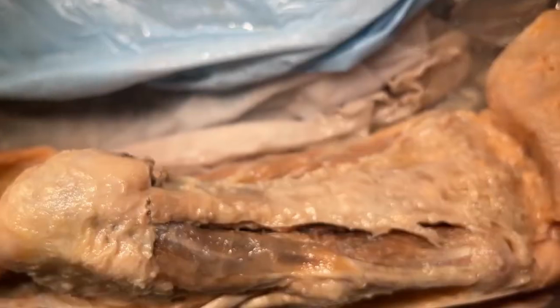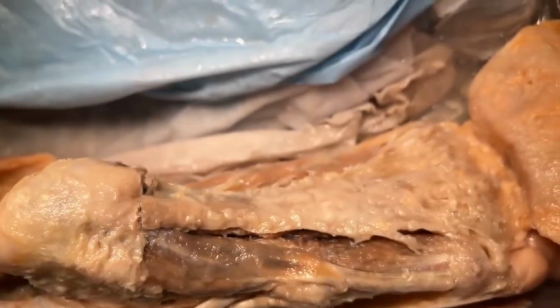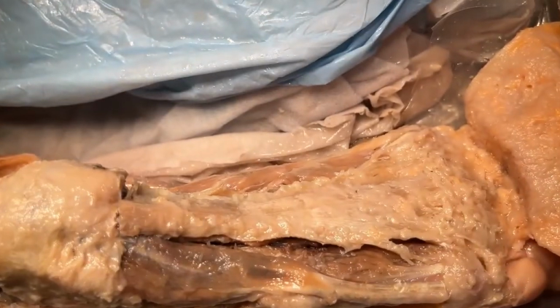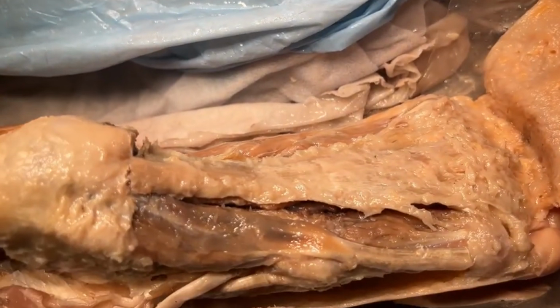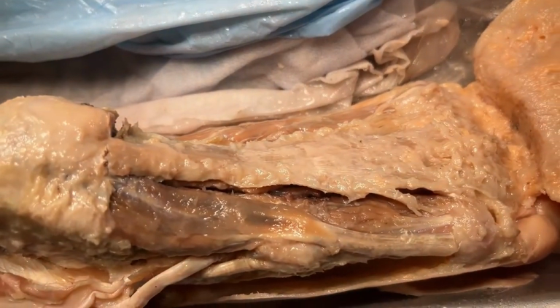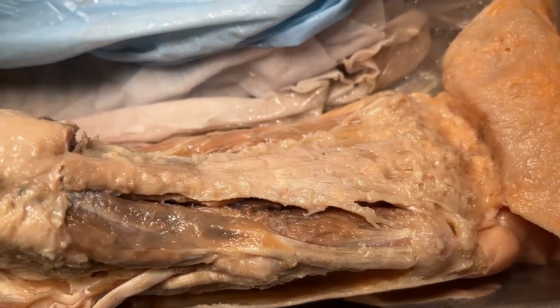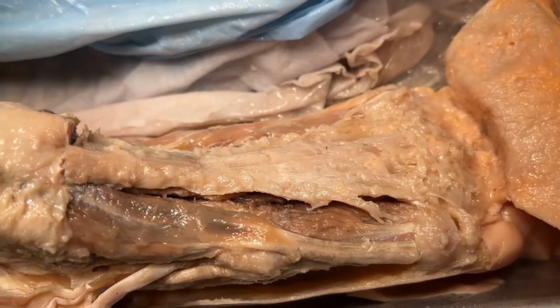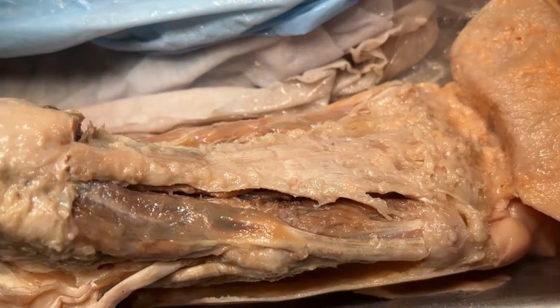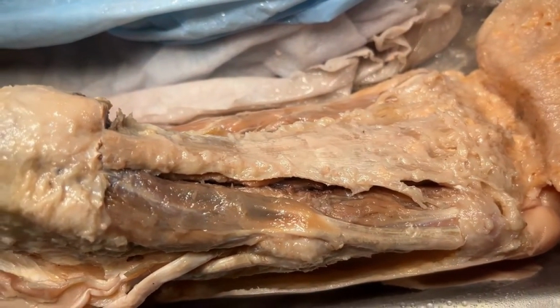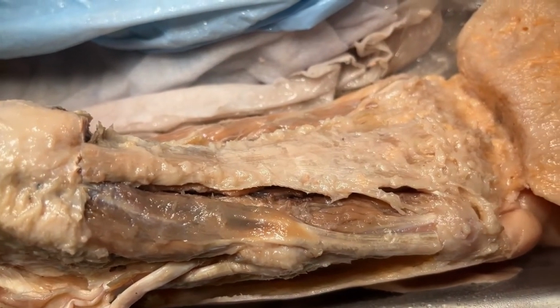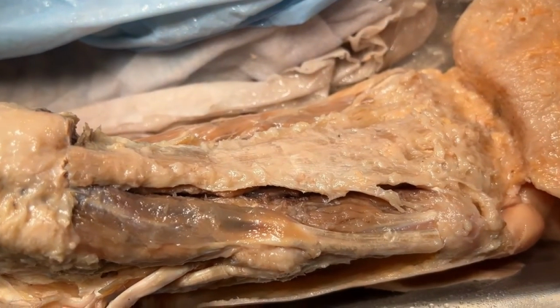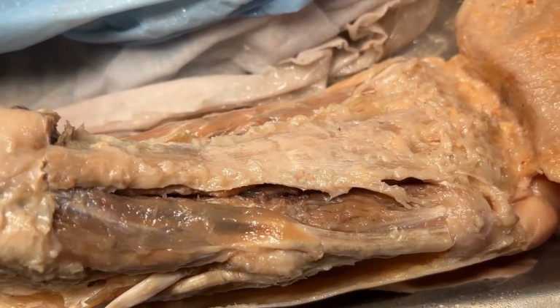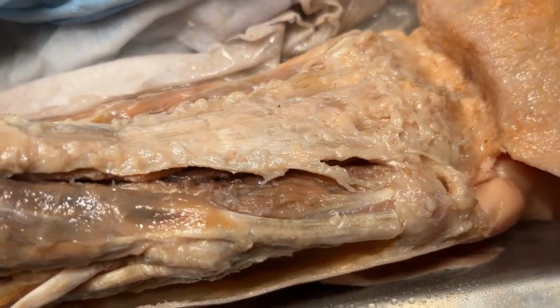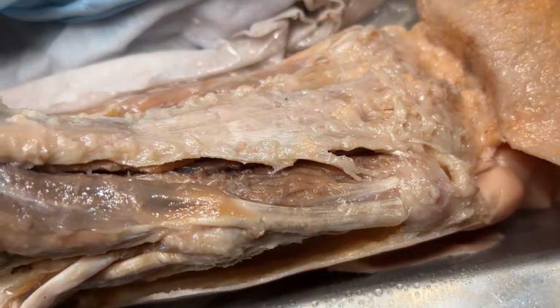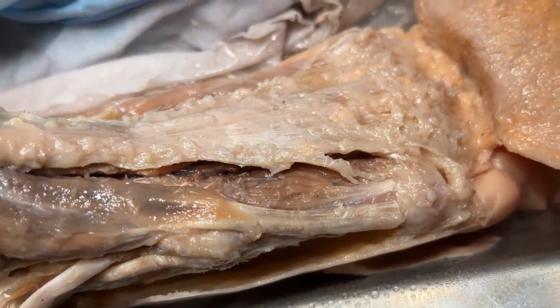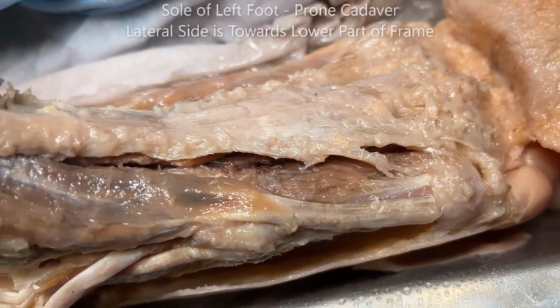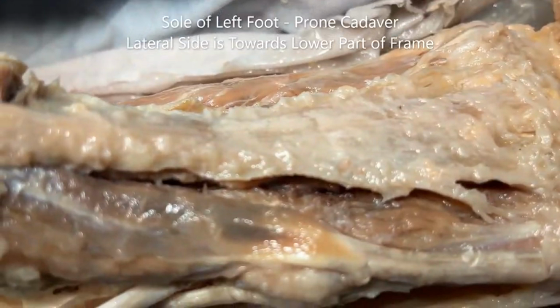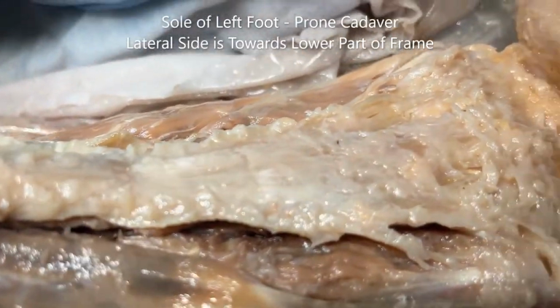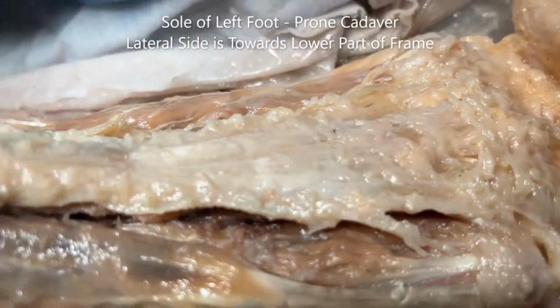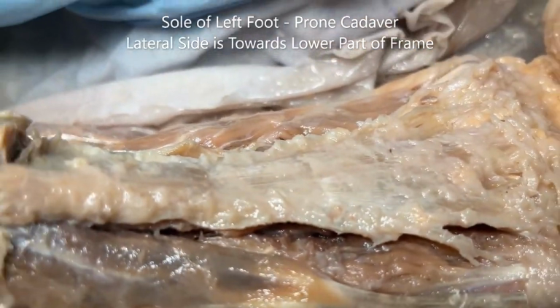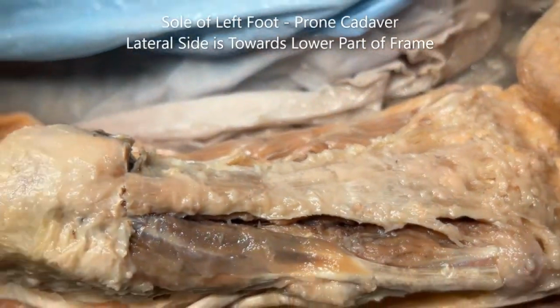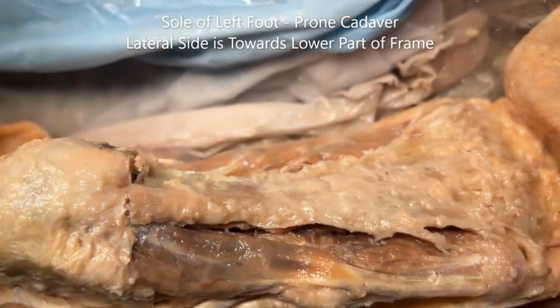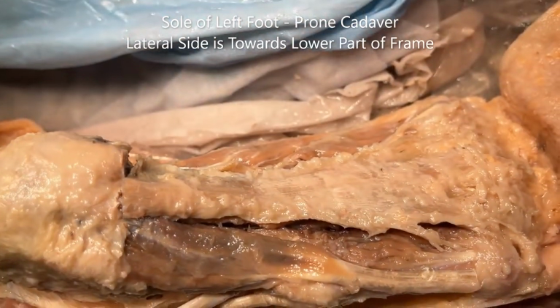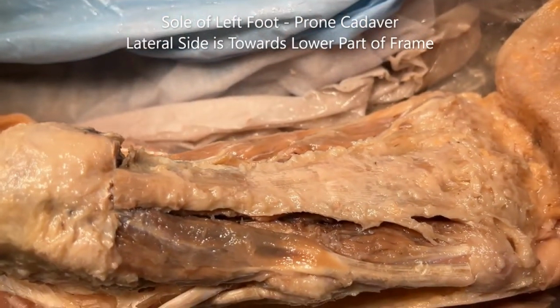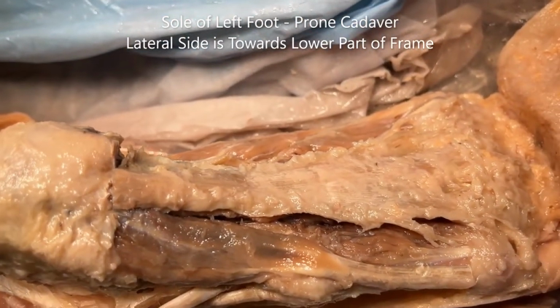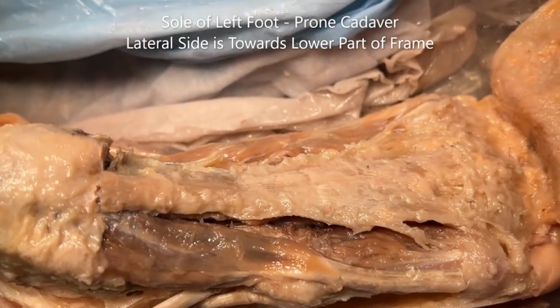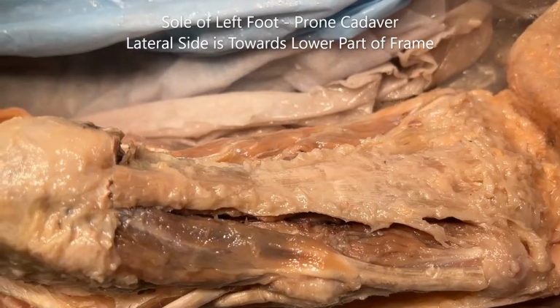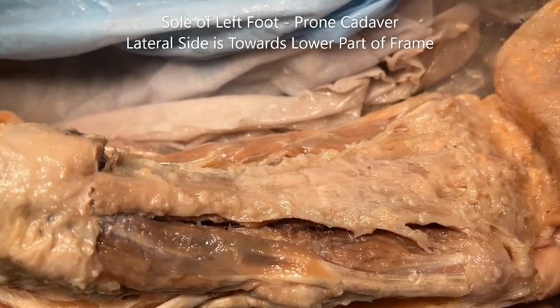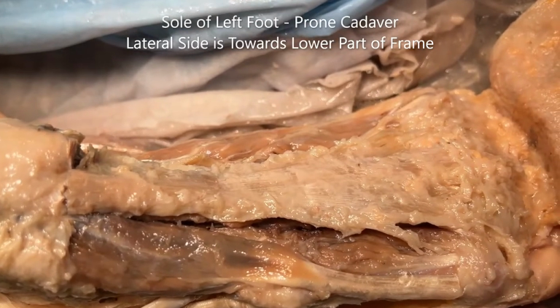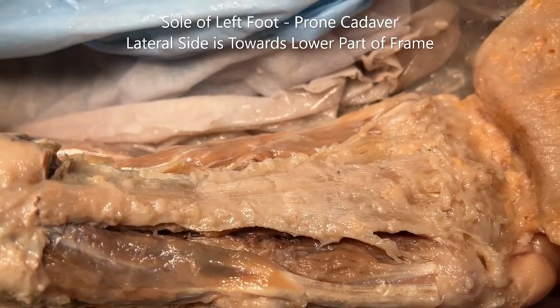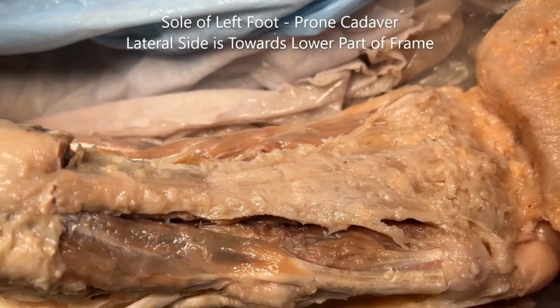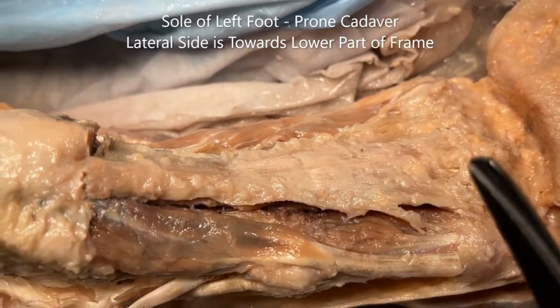Good day everybody, this is Dr. Sanjay Sanyal, professor and department chair. This is going to be a demonstration of the sole of the foot. This is a pruned cadaver, this is the left side, and I'm standing on the left side holding the camera.